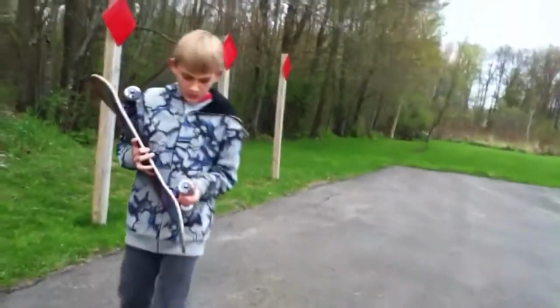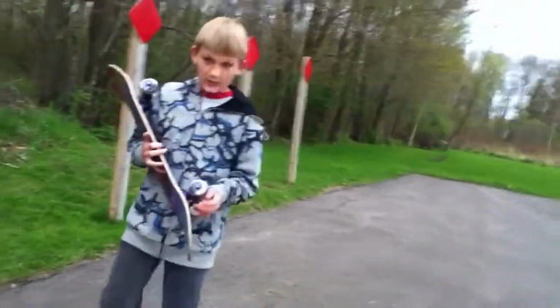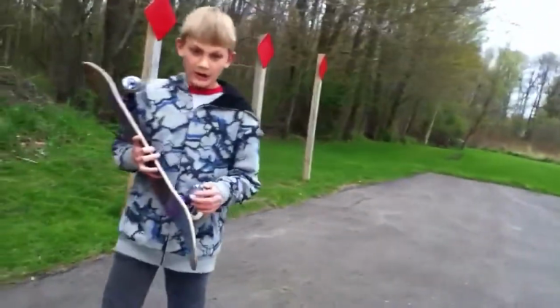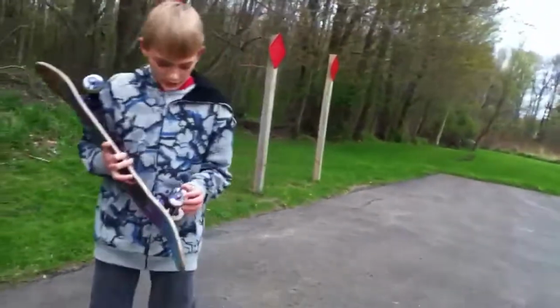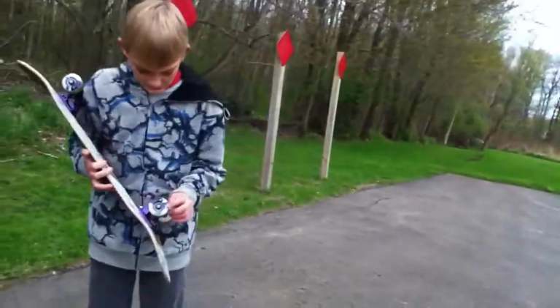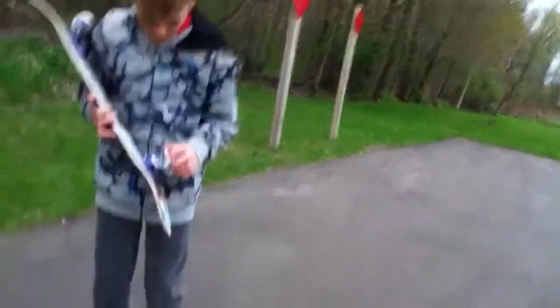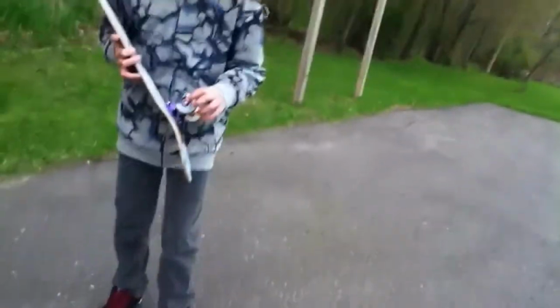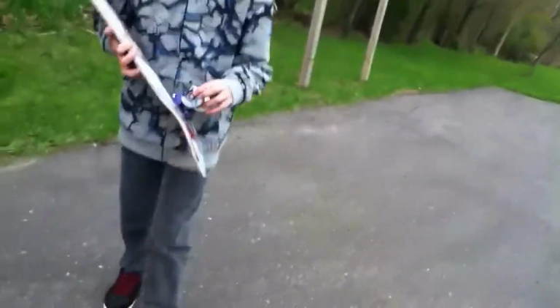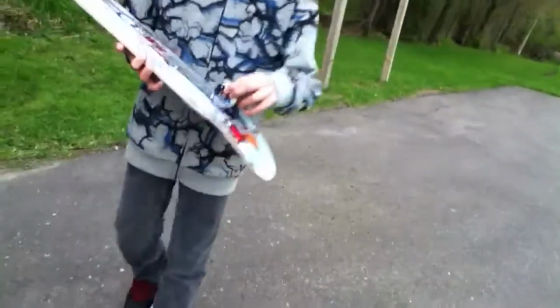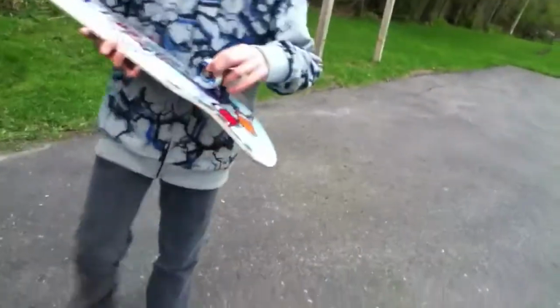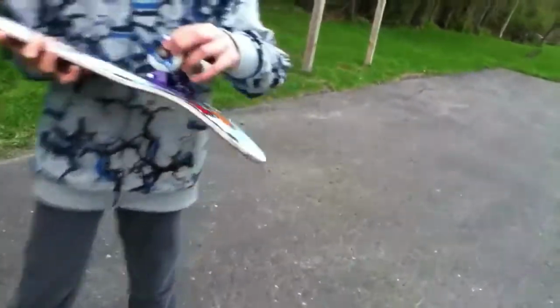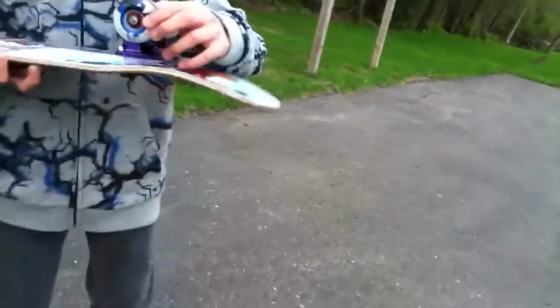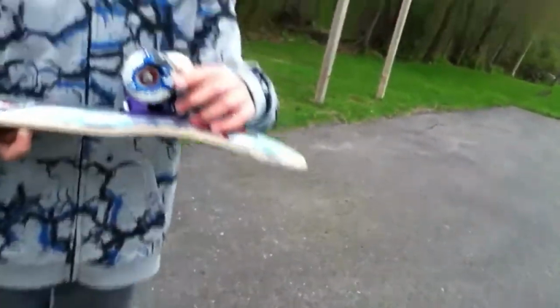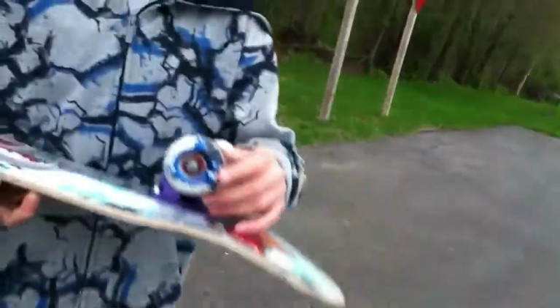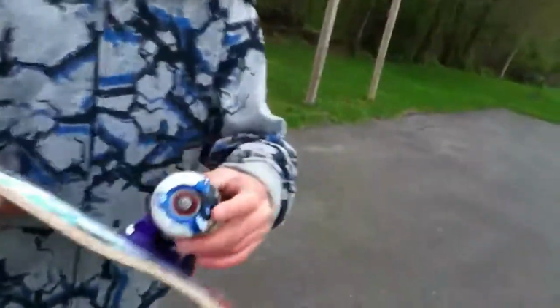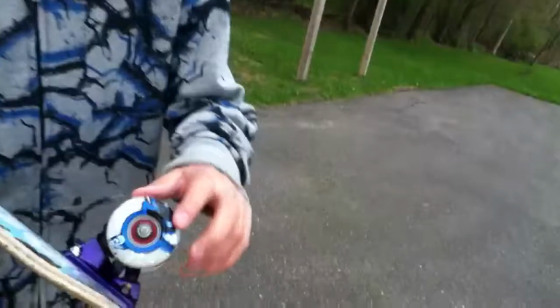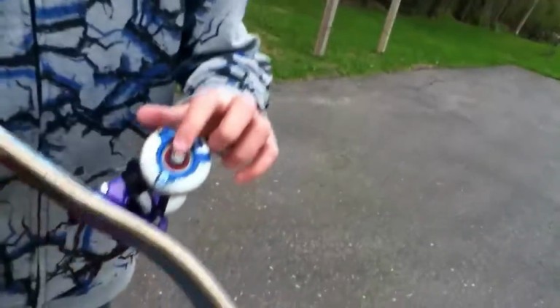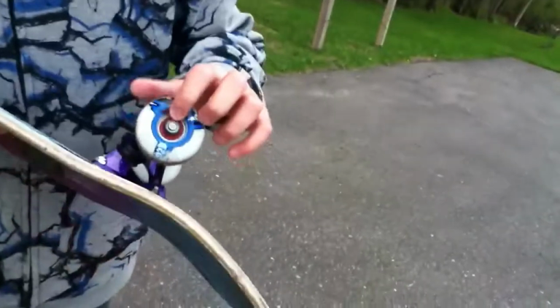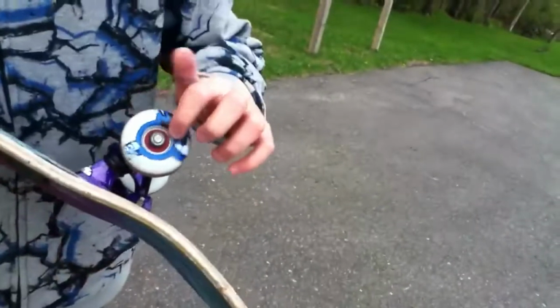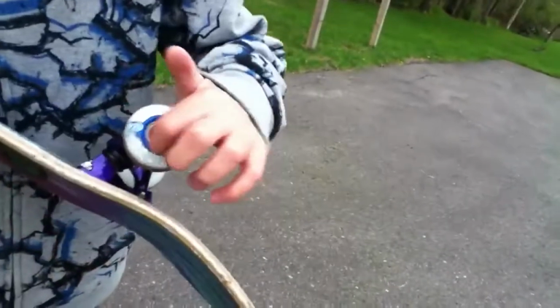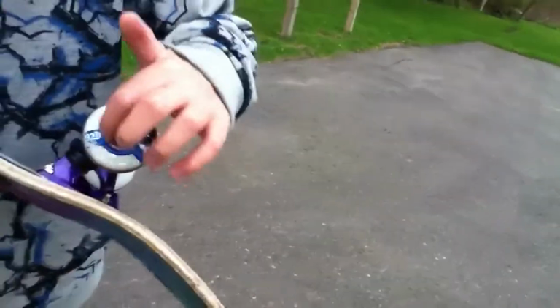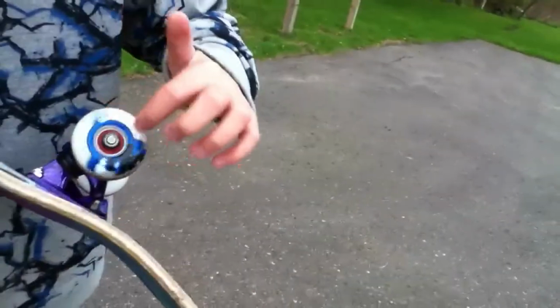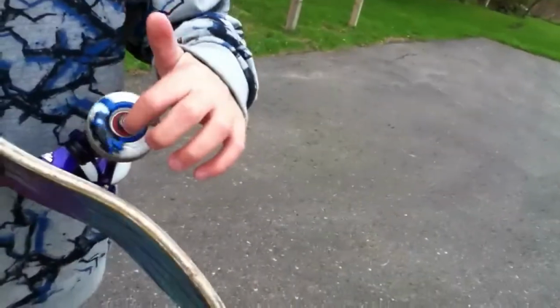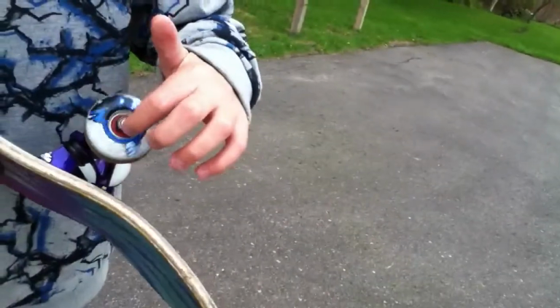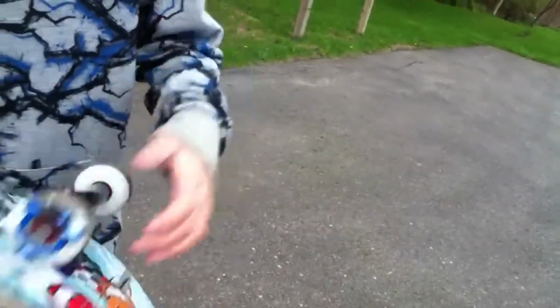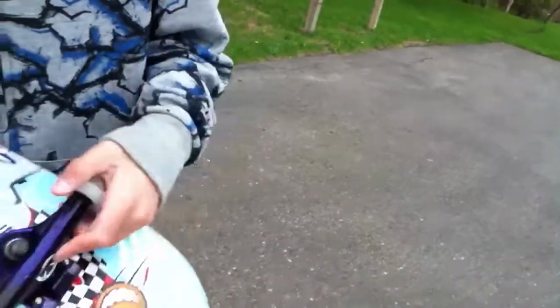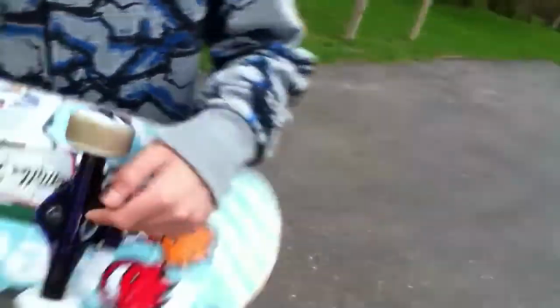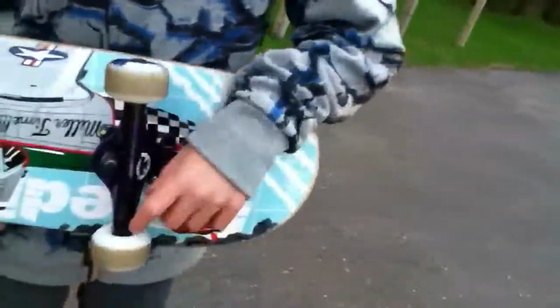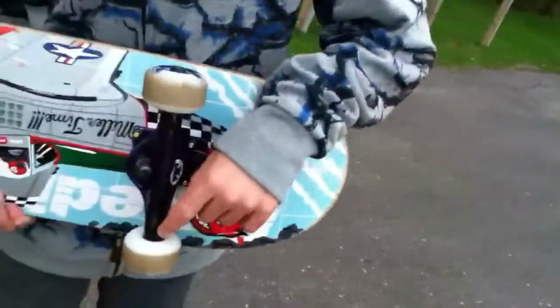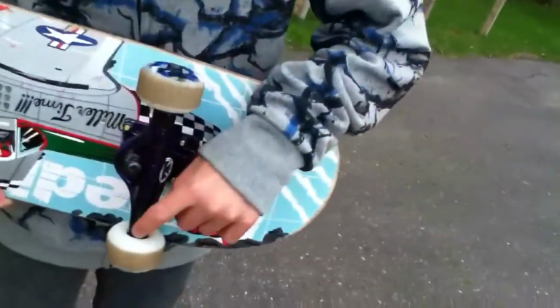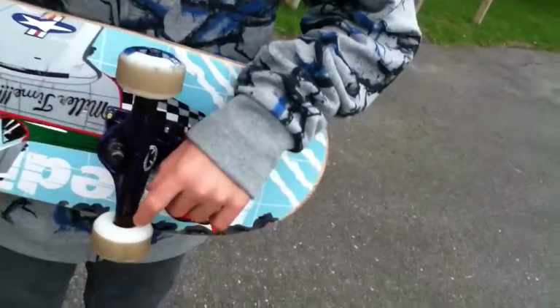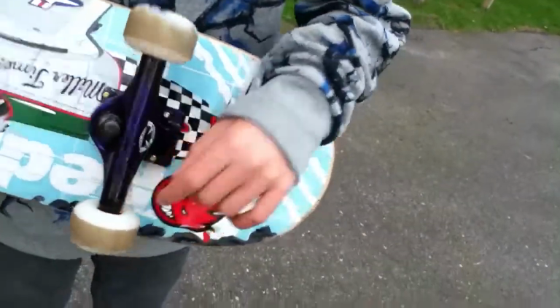Right here you got the trucks. They're on the inside — those red things inside the wheels. They're also in the back of the wheels.